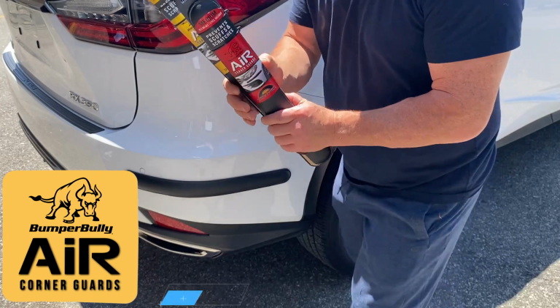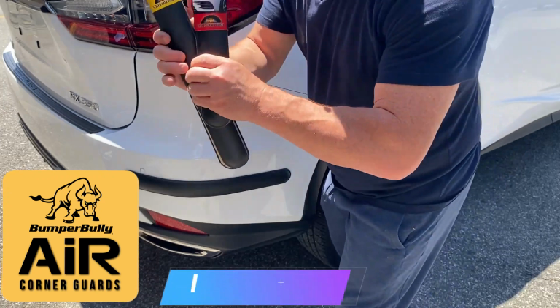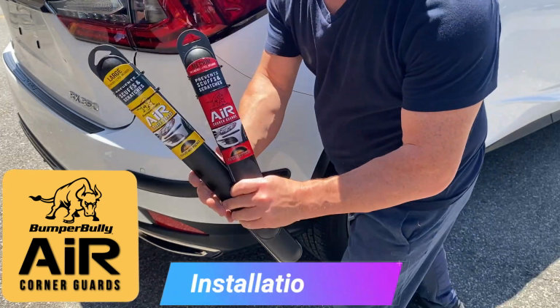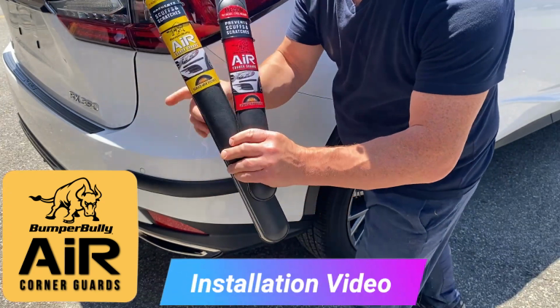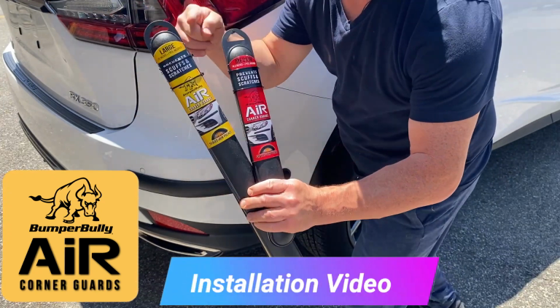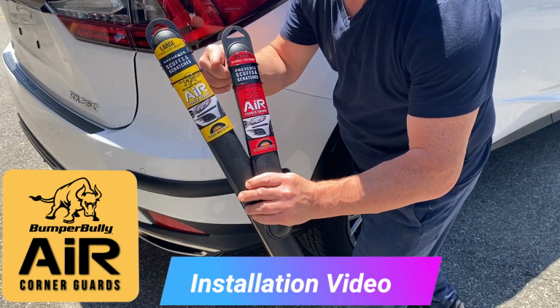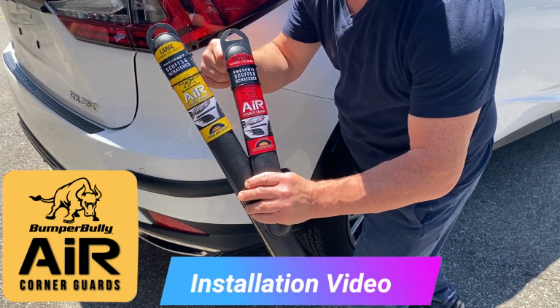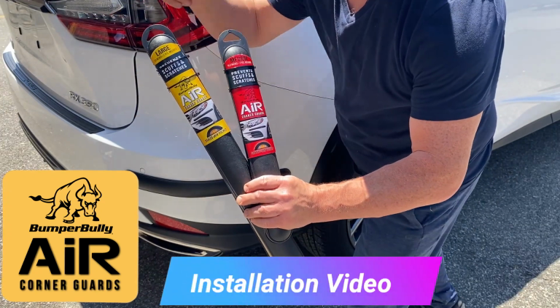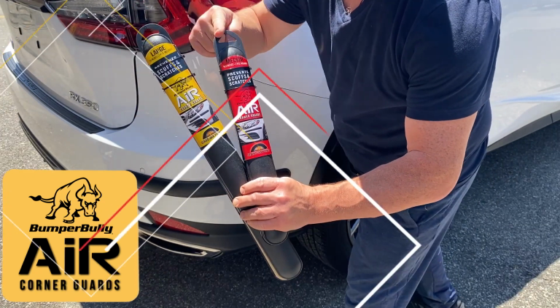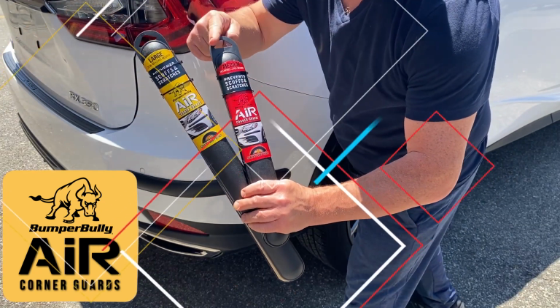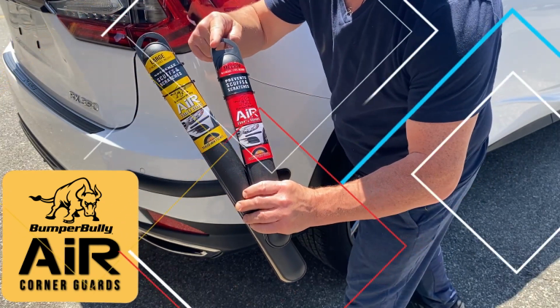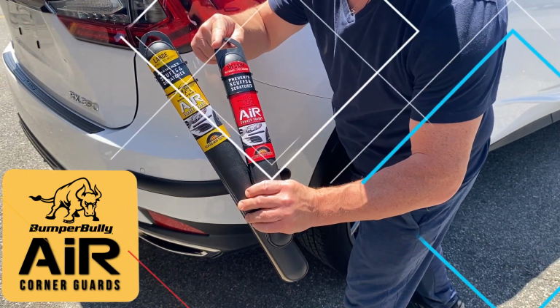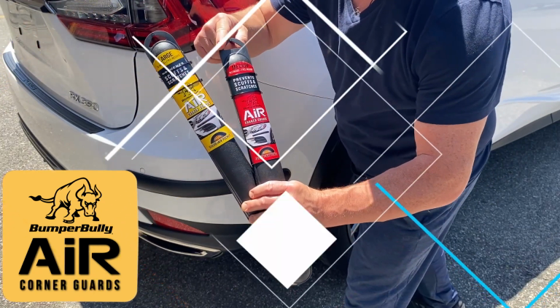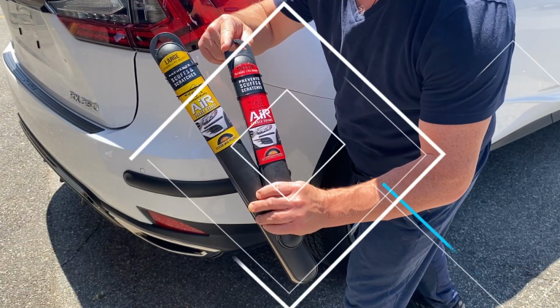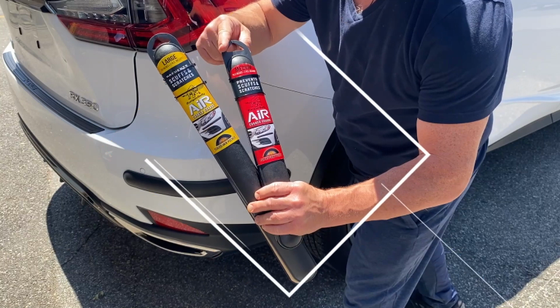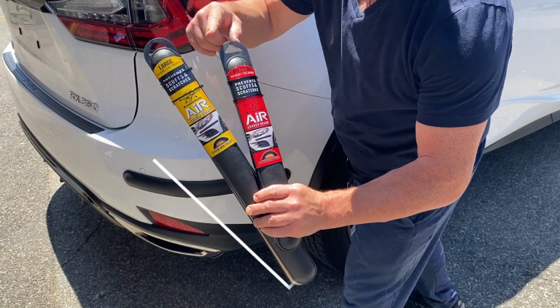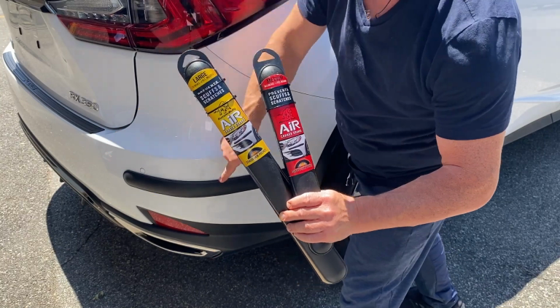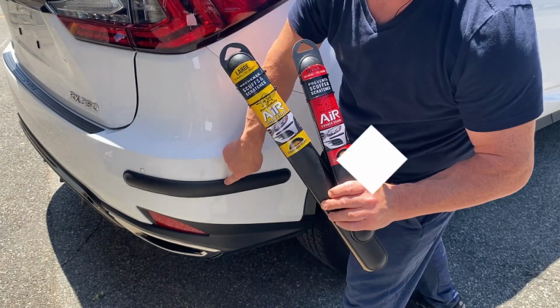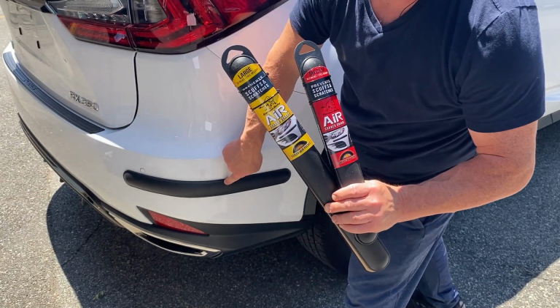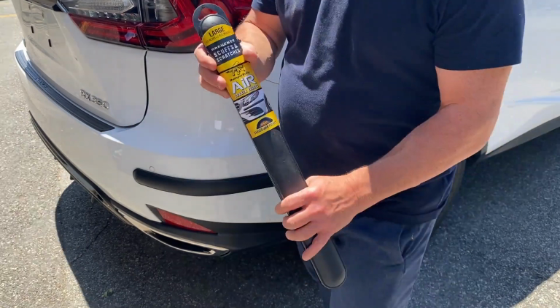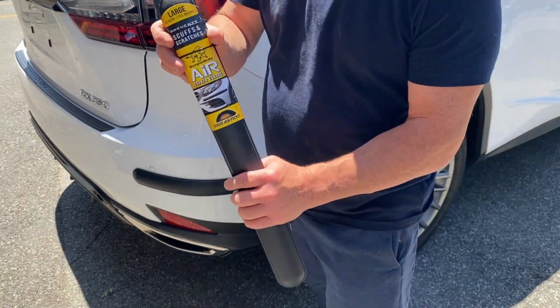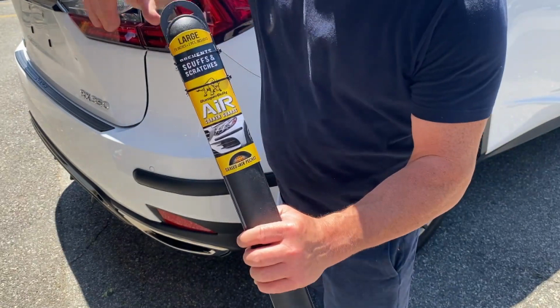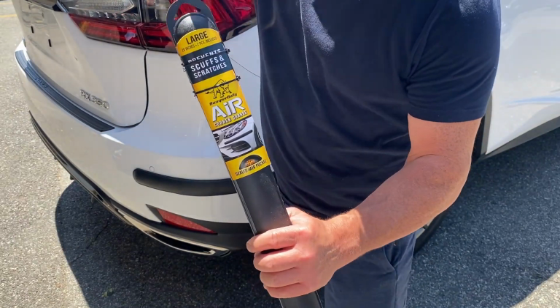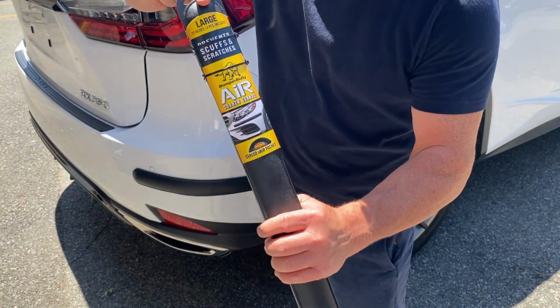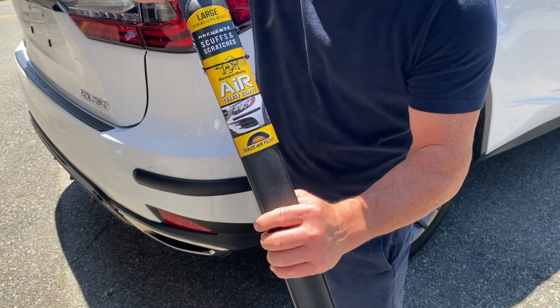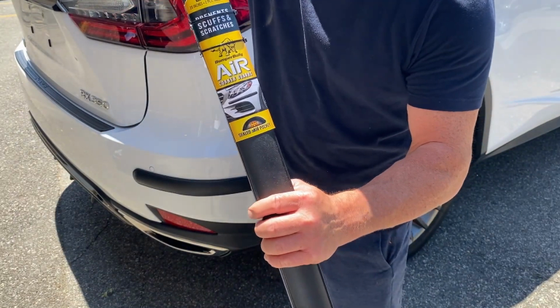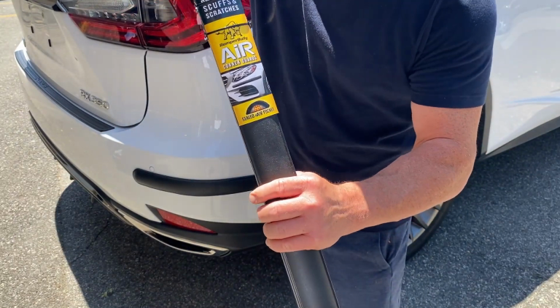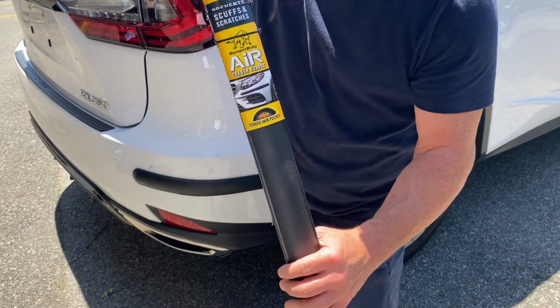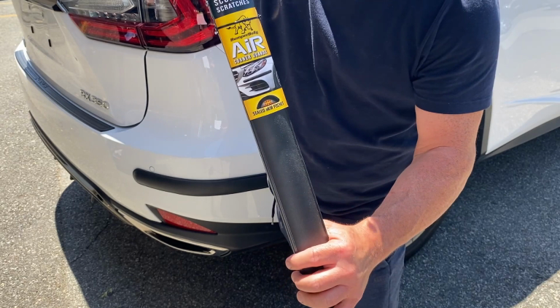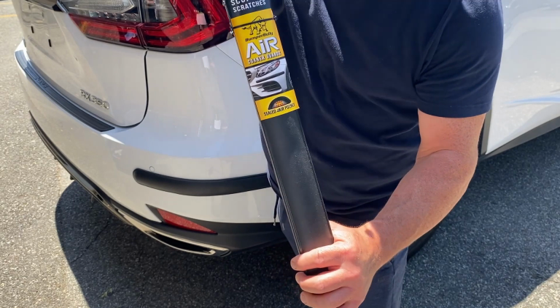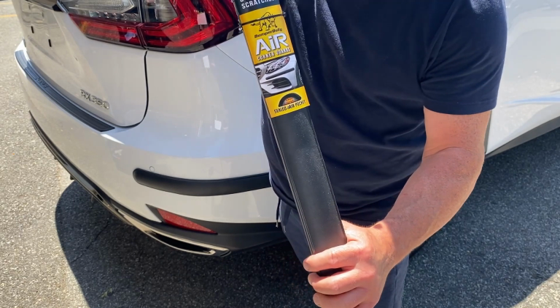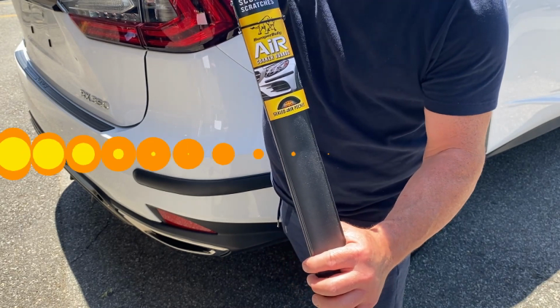In this video, I'll show you how to install BumperBully Air stick-on corner bumper guards to your vehicle. For demonstration purposes, I'll be installing a BumperBully Air large size.